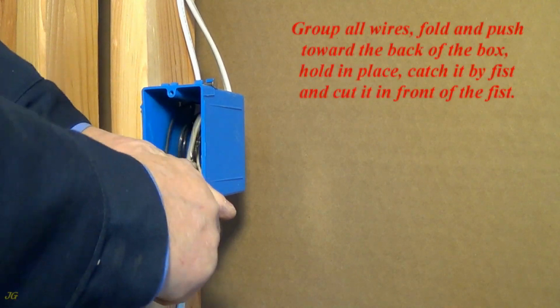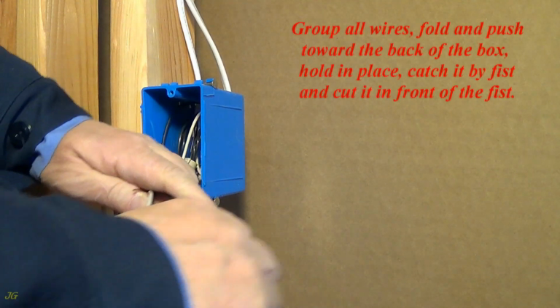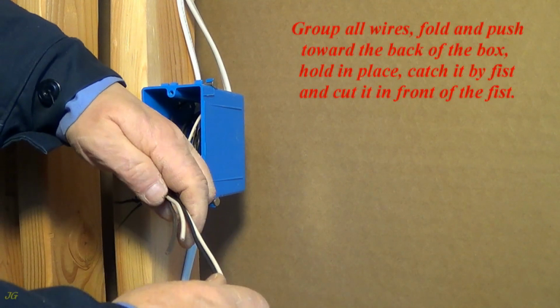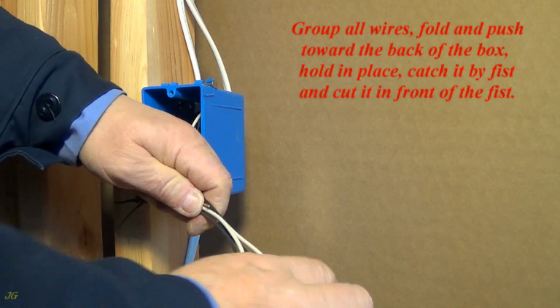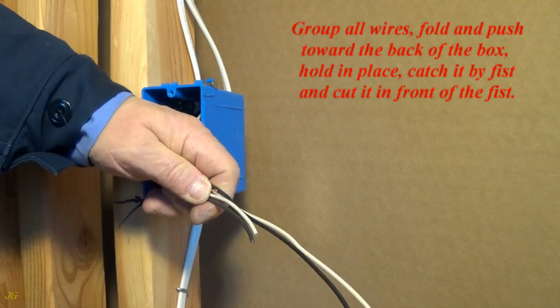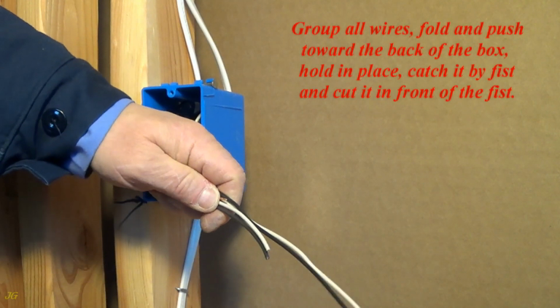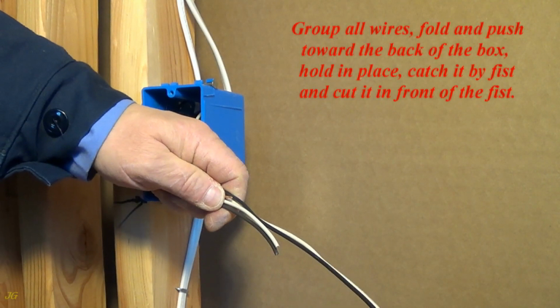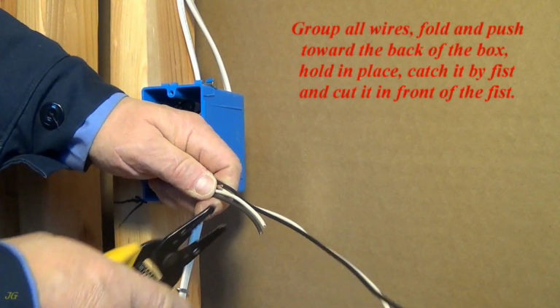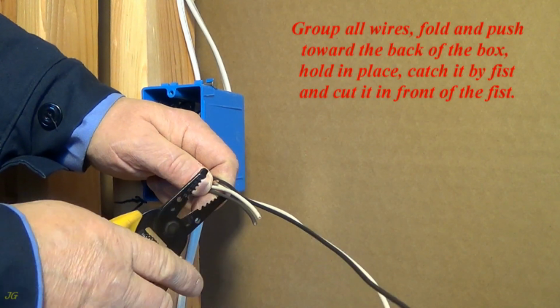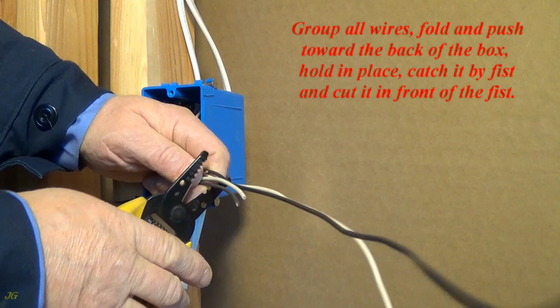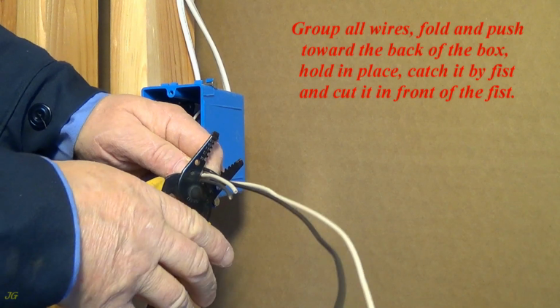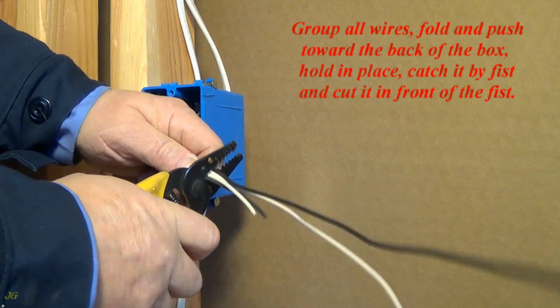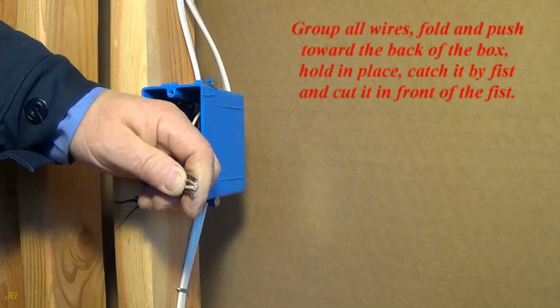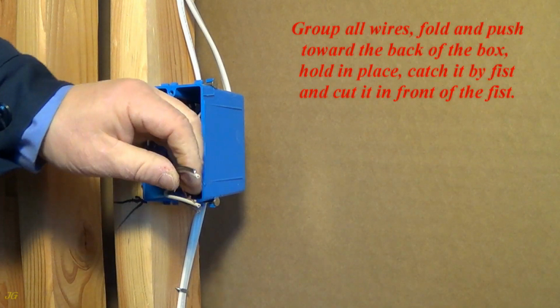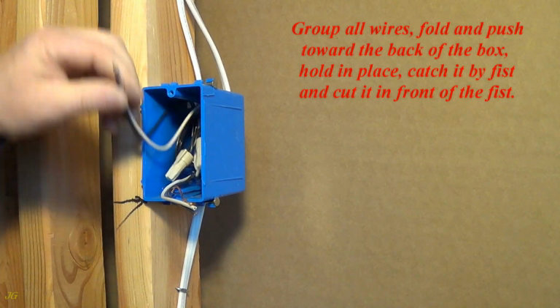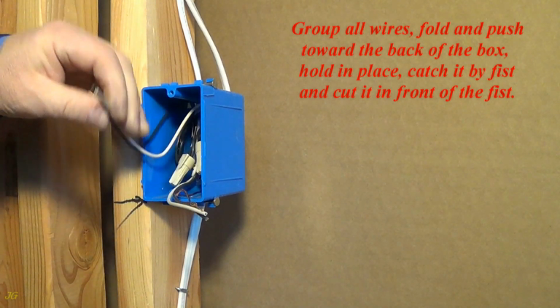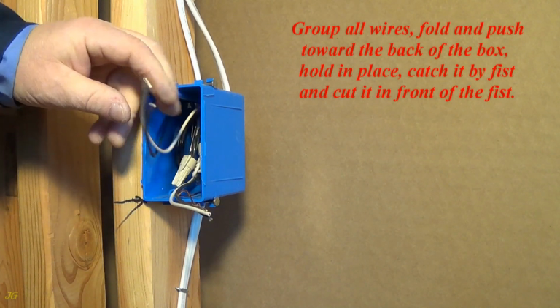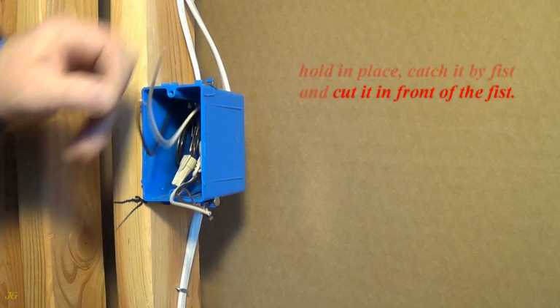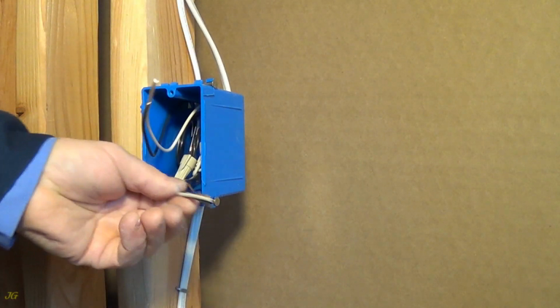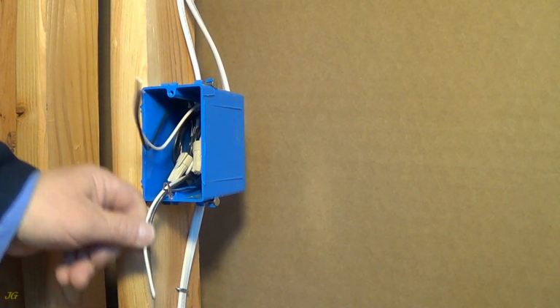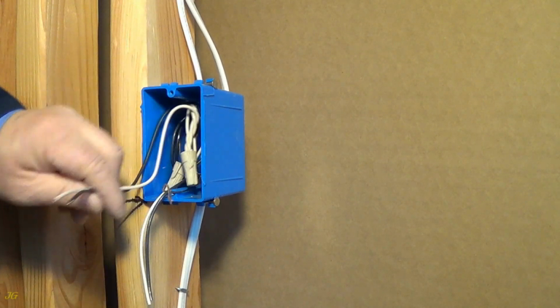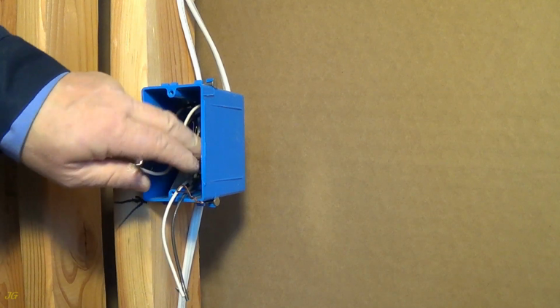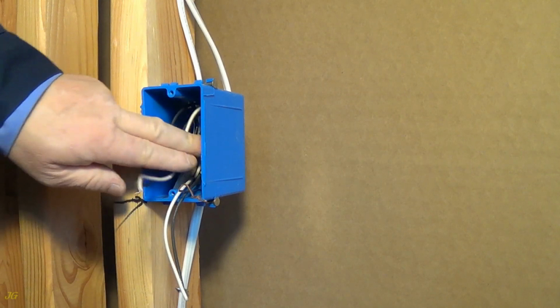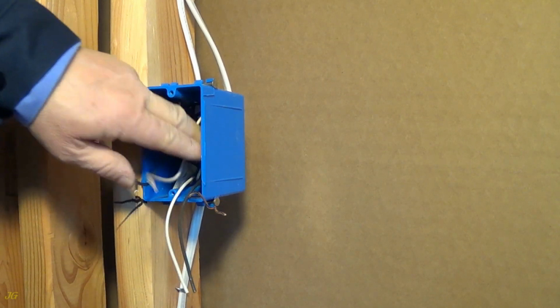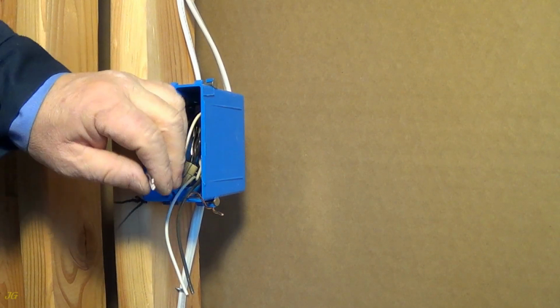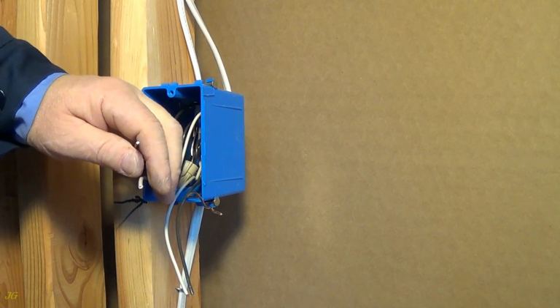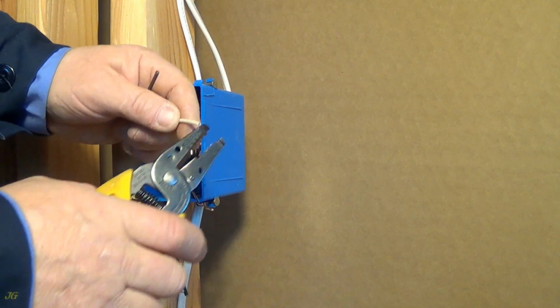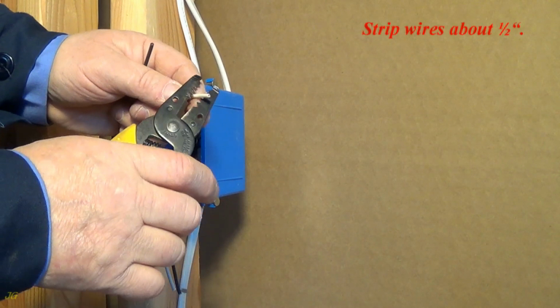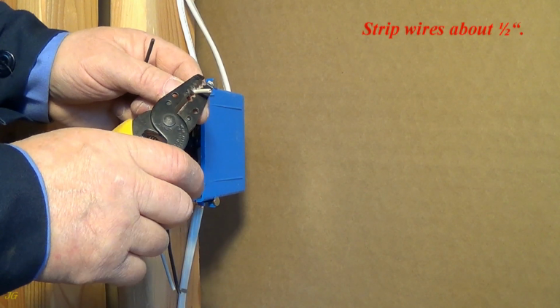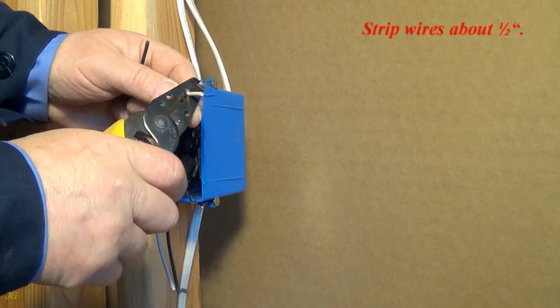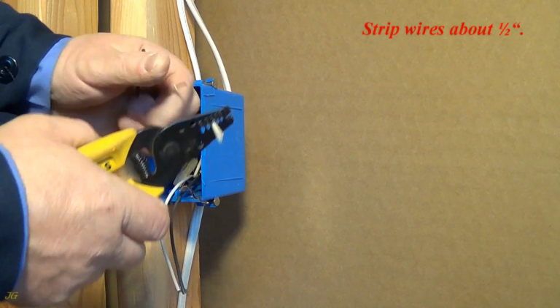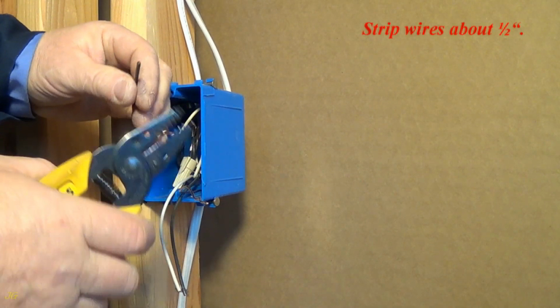Group all wires. Fold and push toward the back of the box. Hold in place. Catch it by fist and cut it in front of the fist. Strip wires about one half inch.